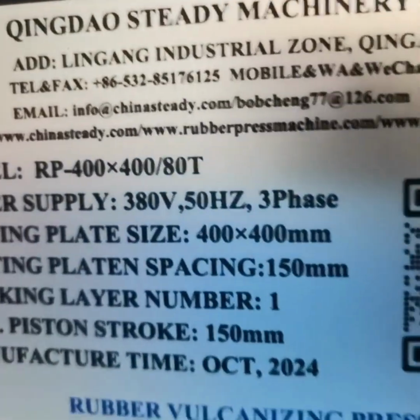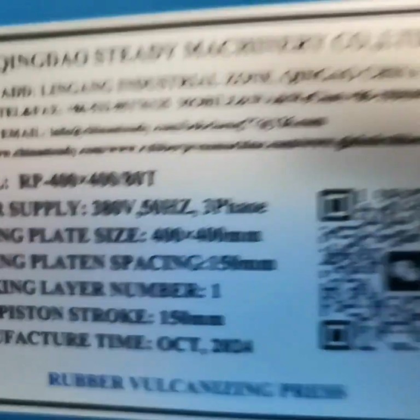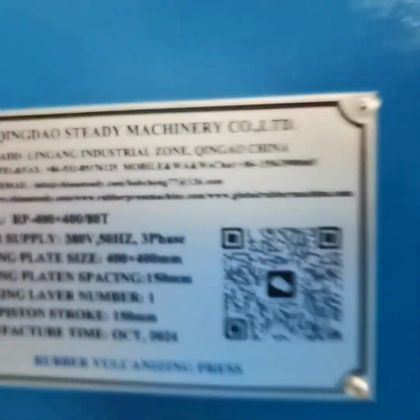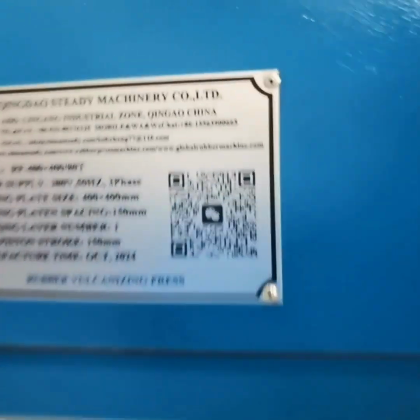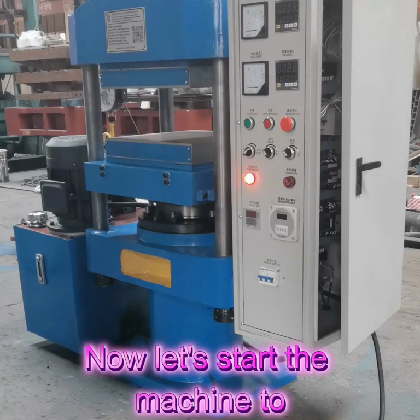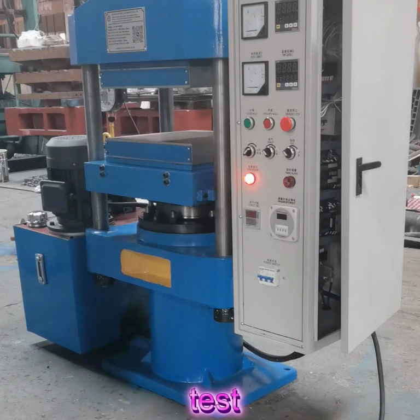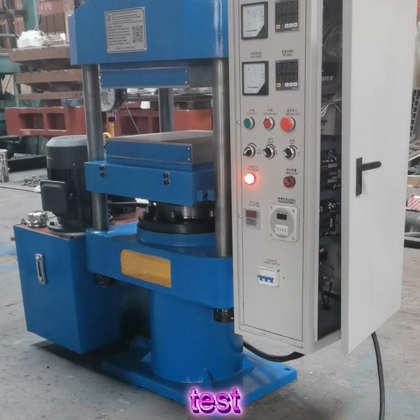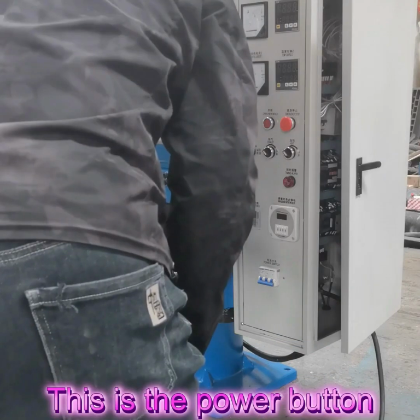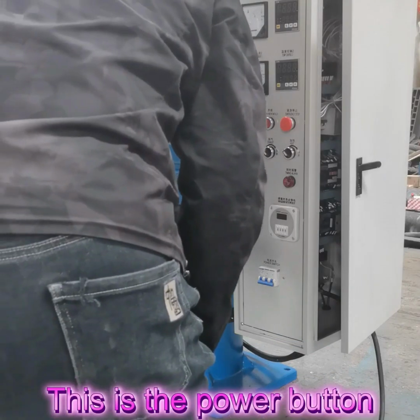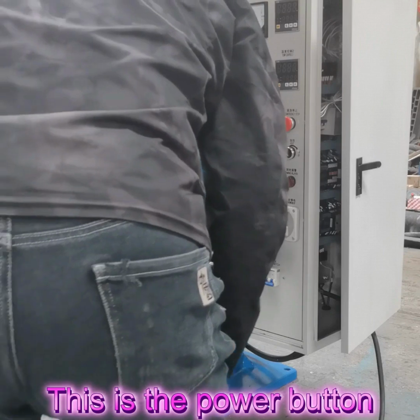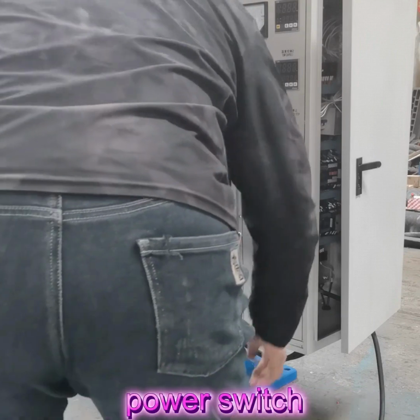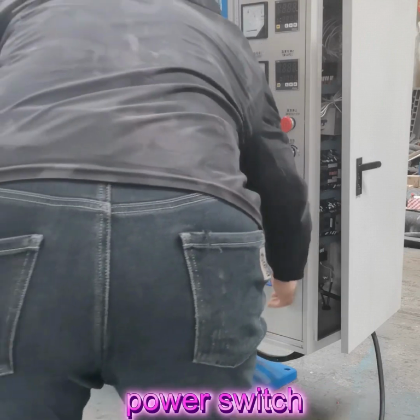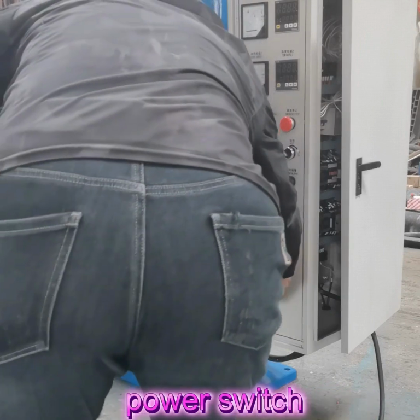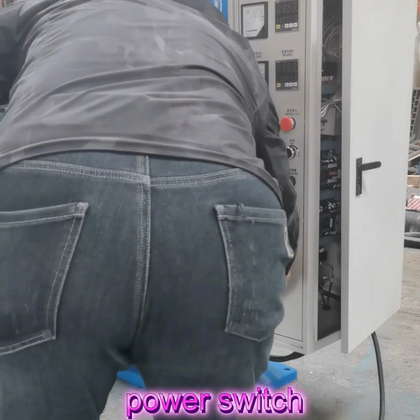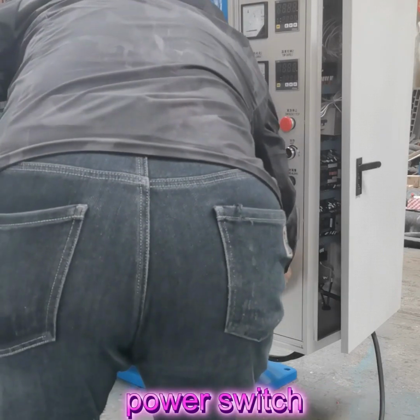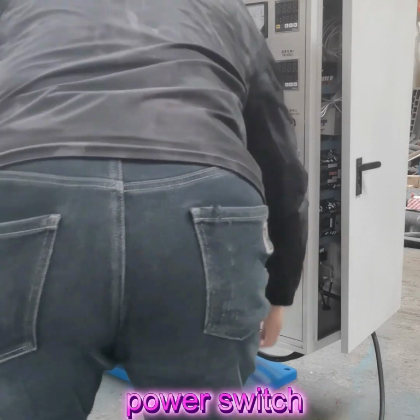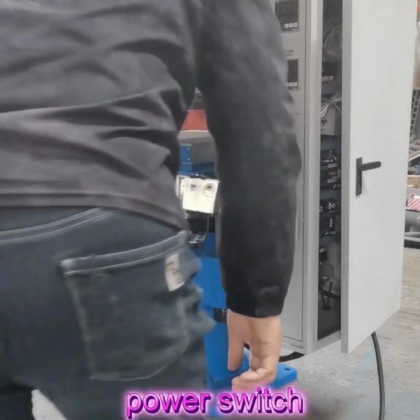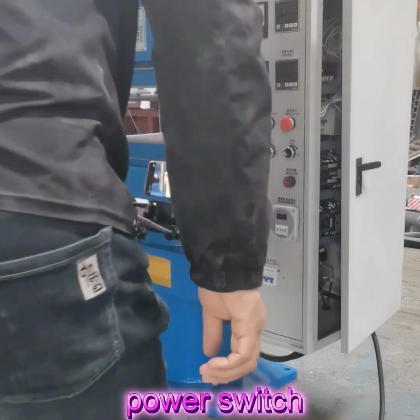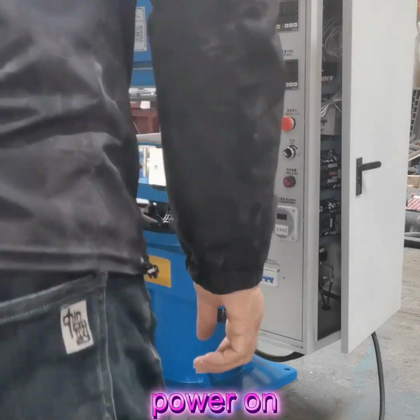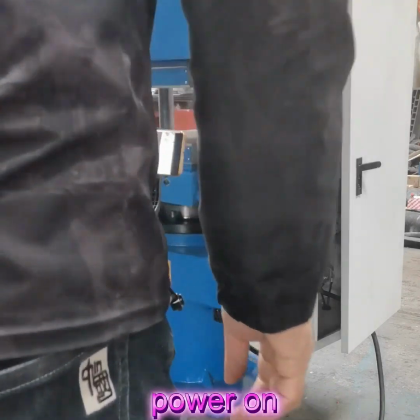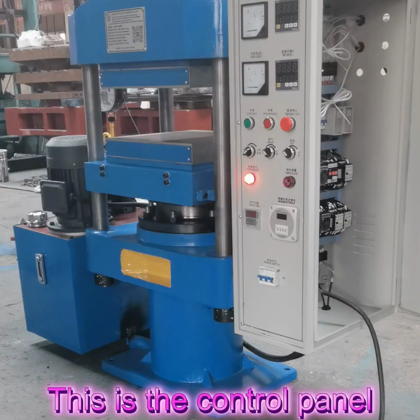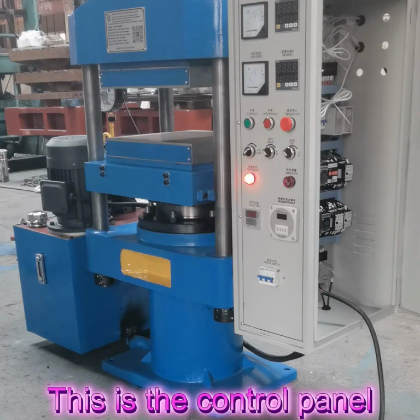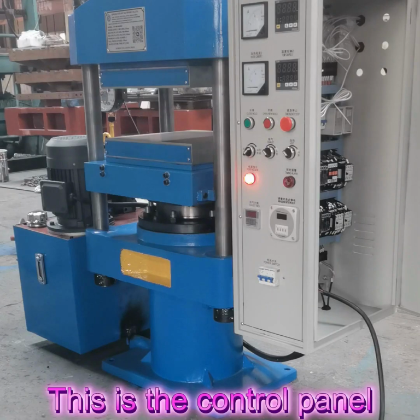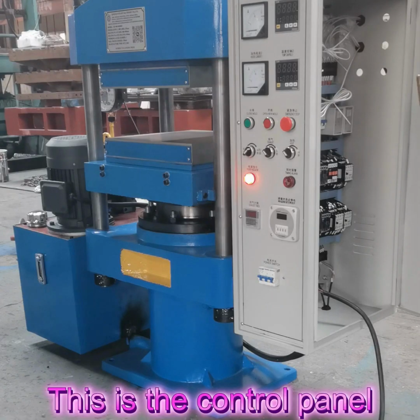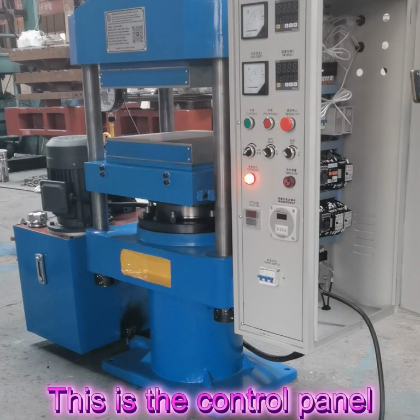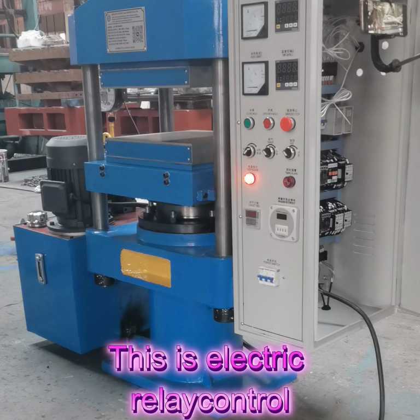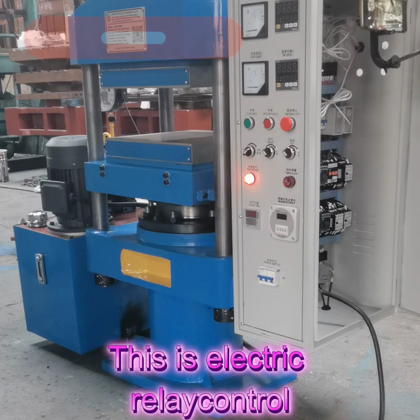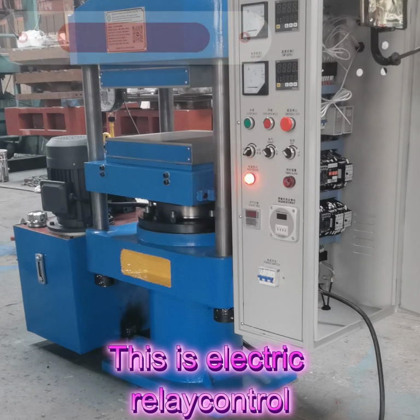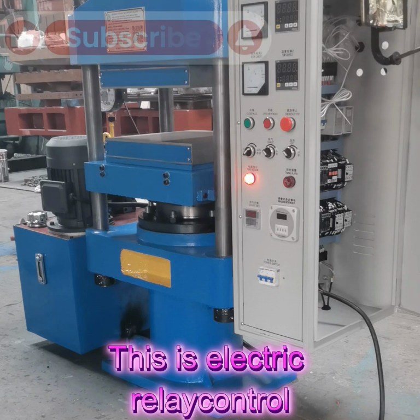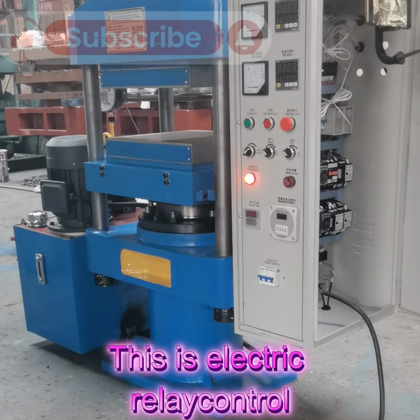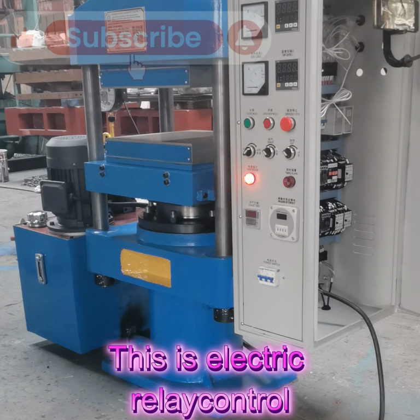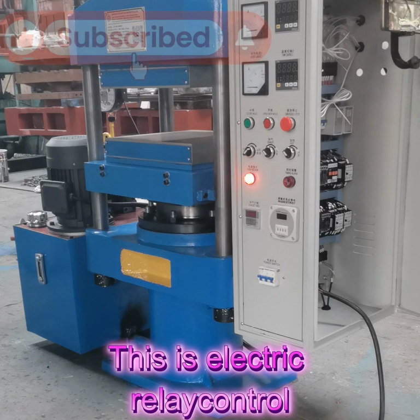Now let's stop the machine to test. This is the power button, power switch, power on. This is the control panel. This is electric relay control.